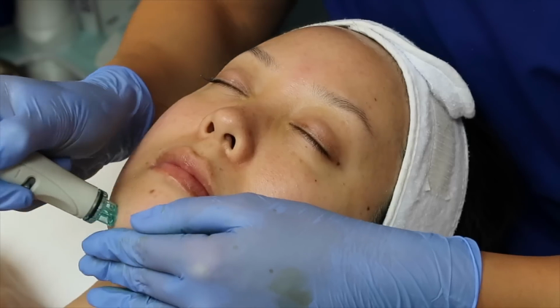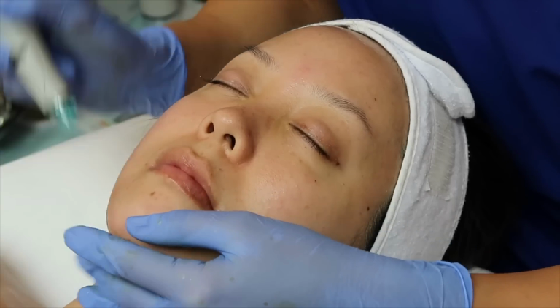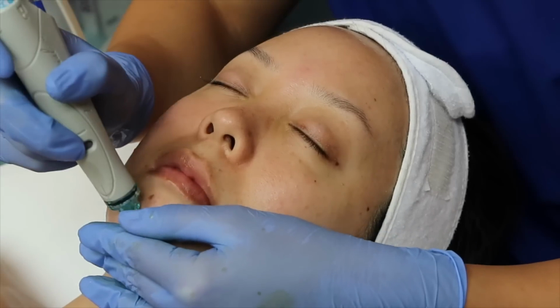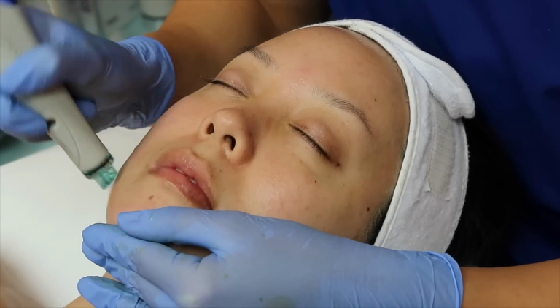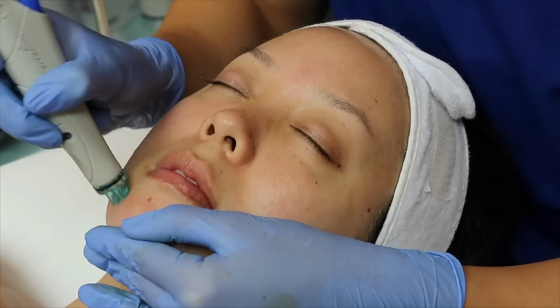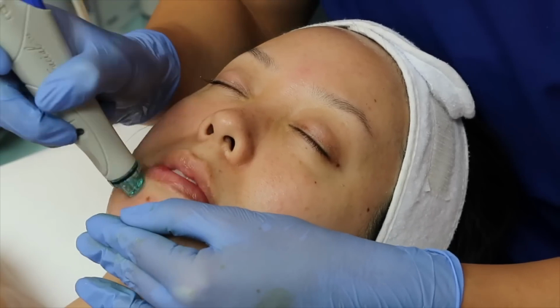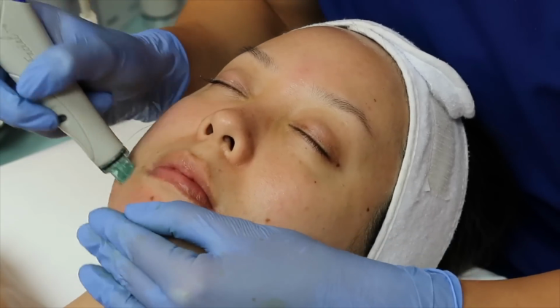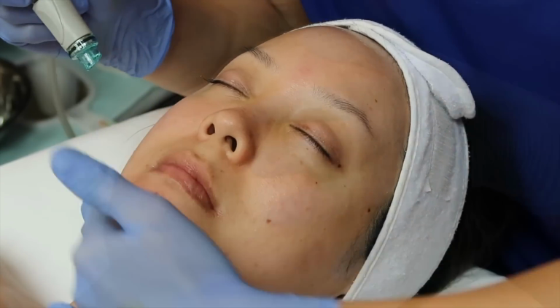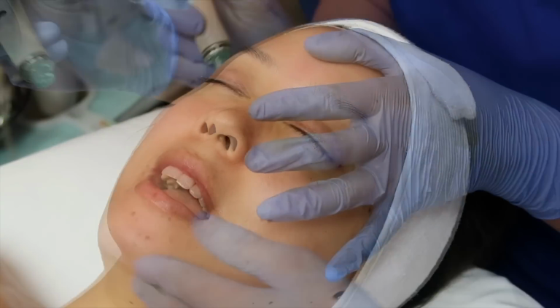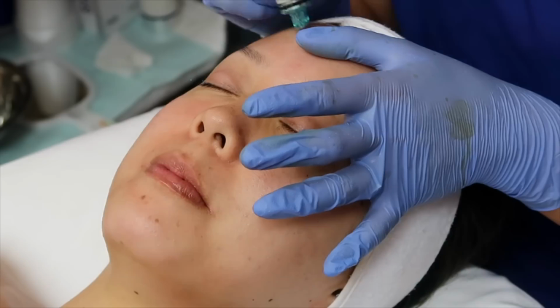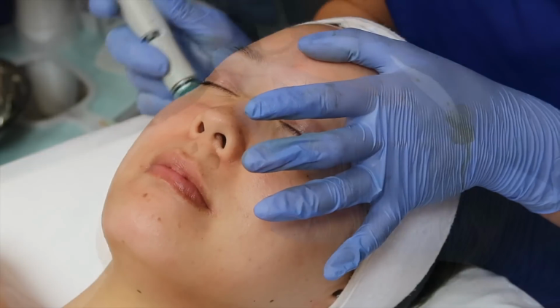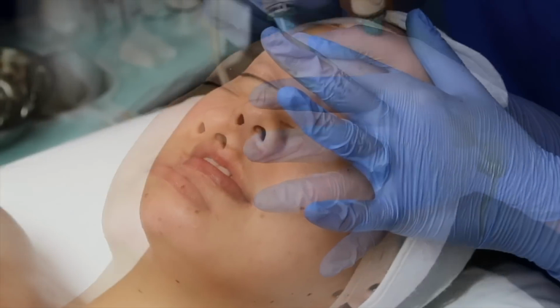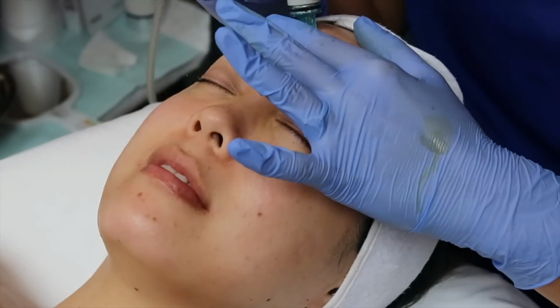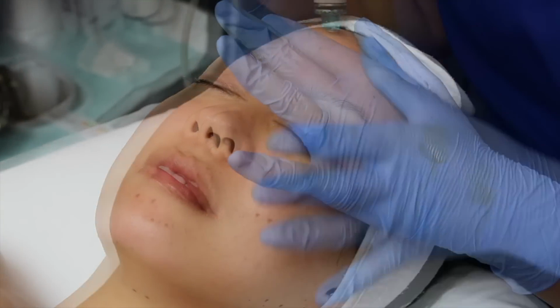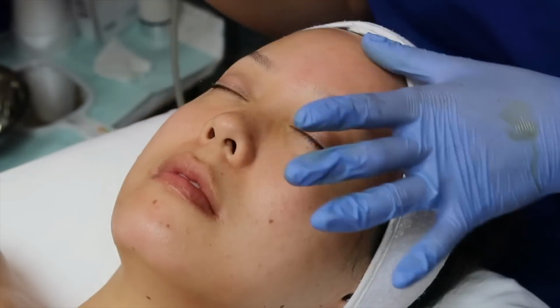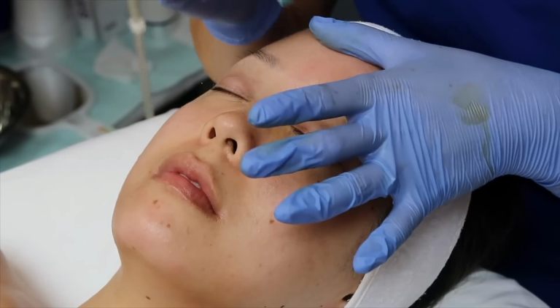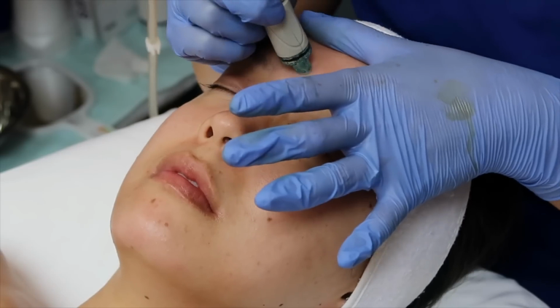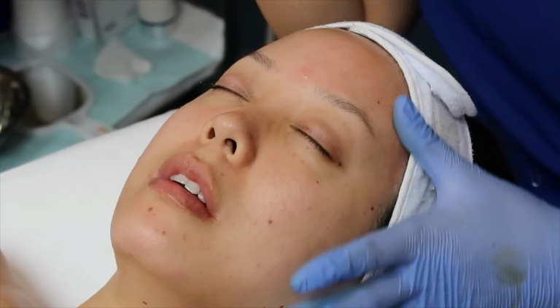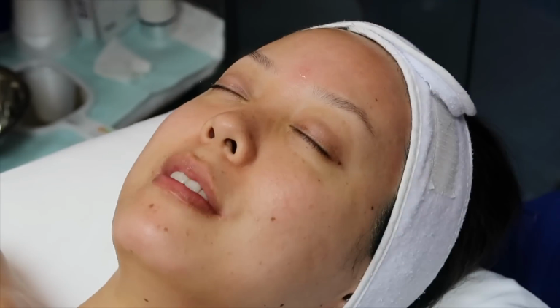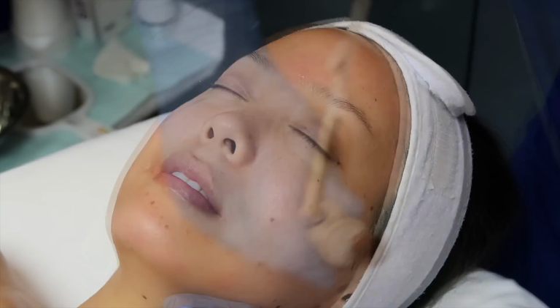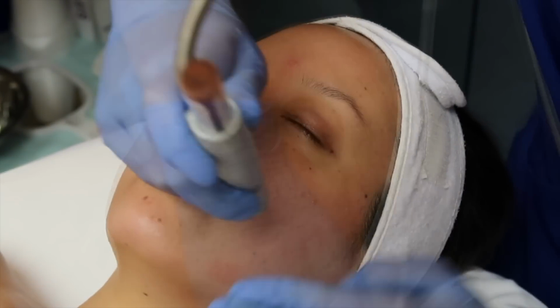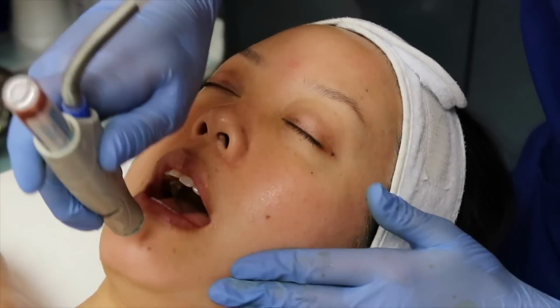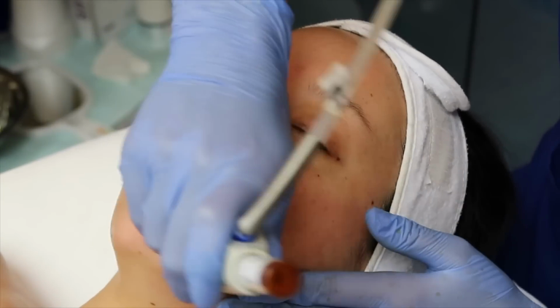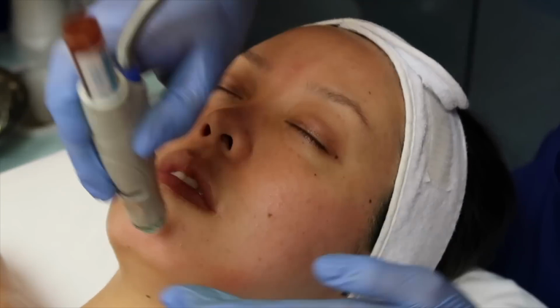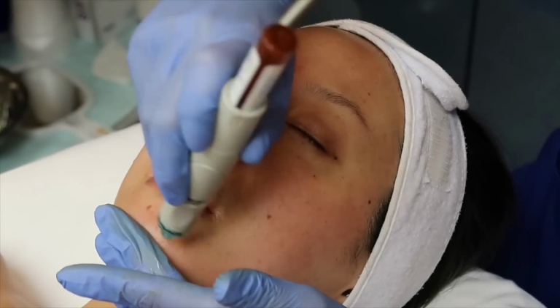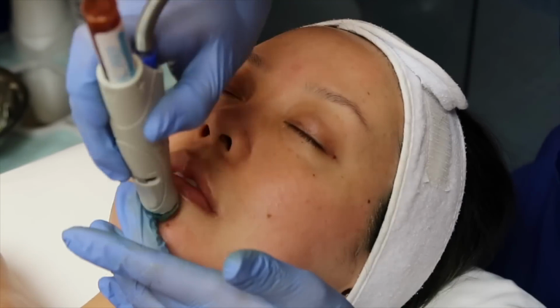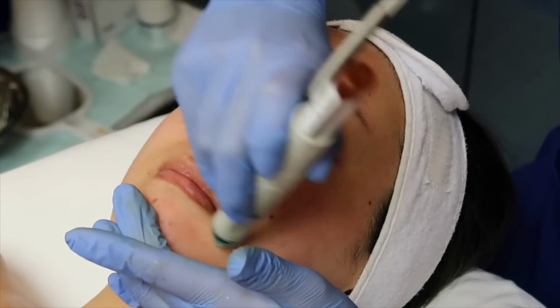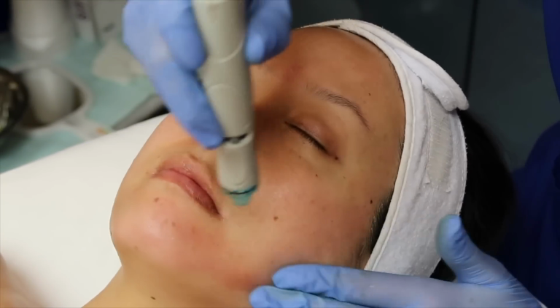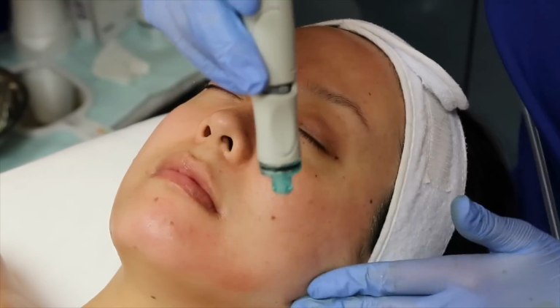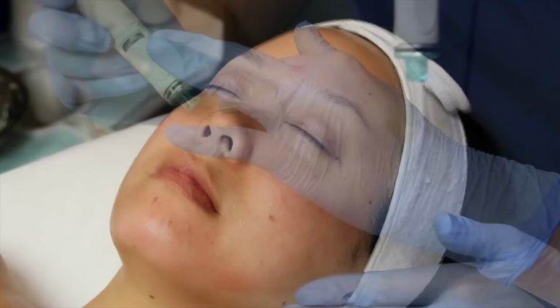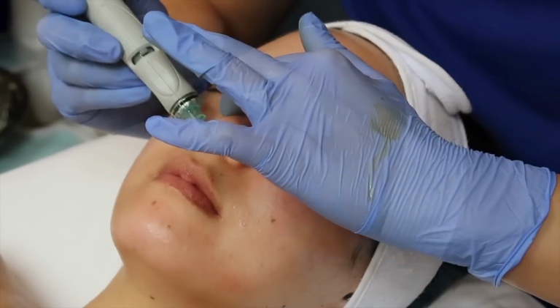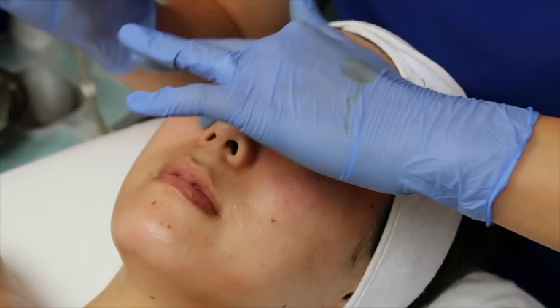Now we're going in with a light chemical peel. She's using glycolic and salicylic acid. There's no downtime — it's not a high enough concentration of acid to cause any actual downtime. It's great for monthly breakouts and also to just maintain the overall health of your skin.